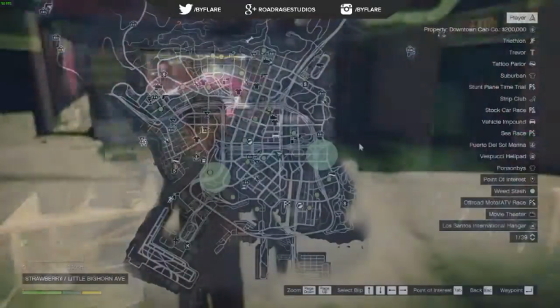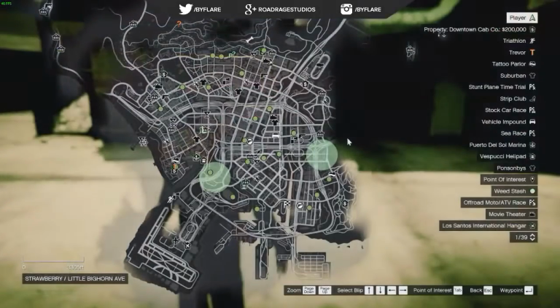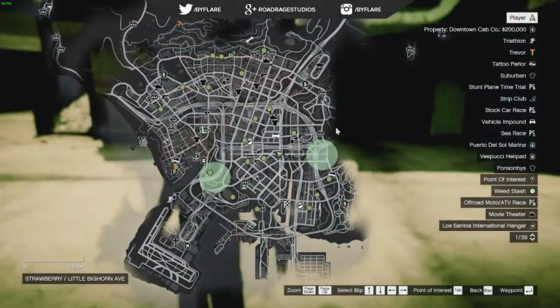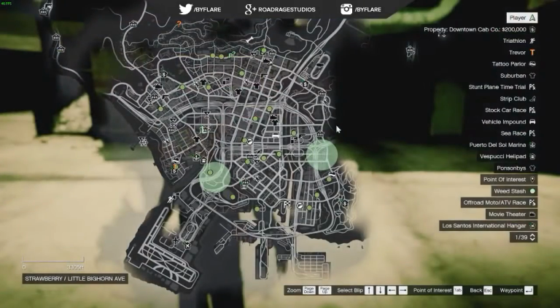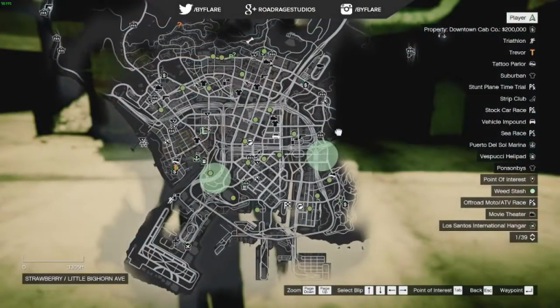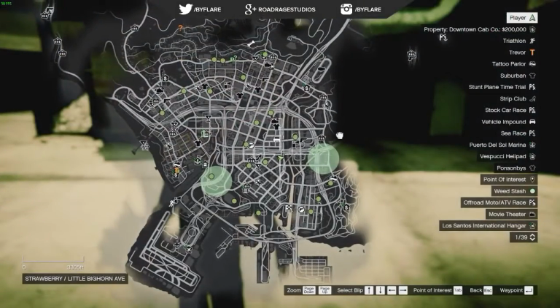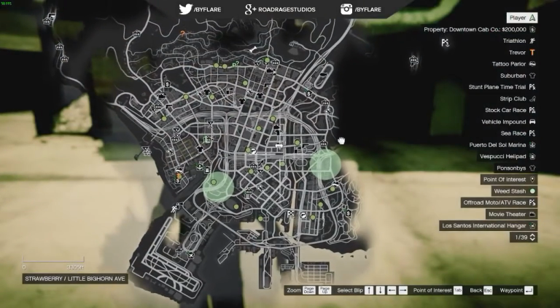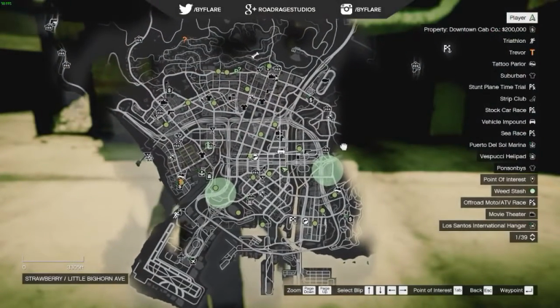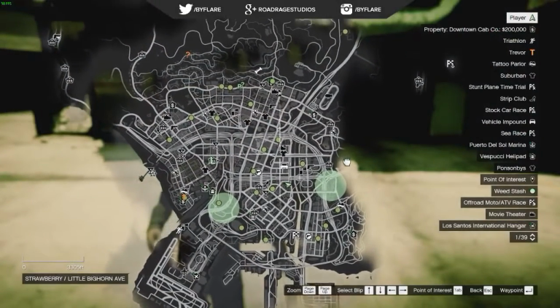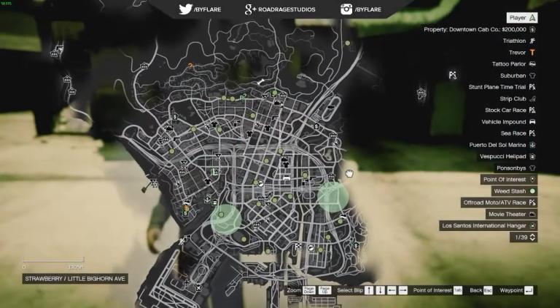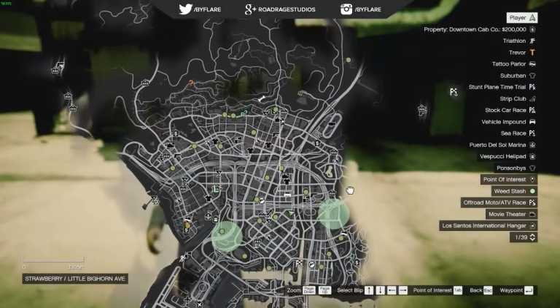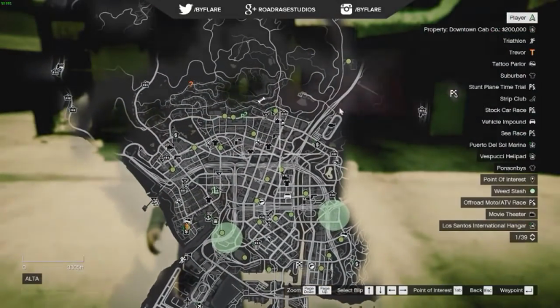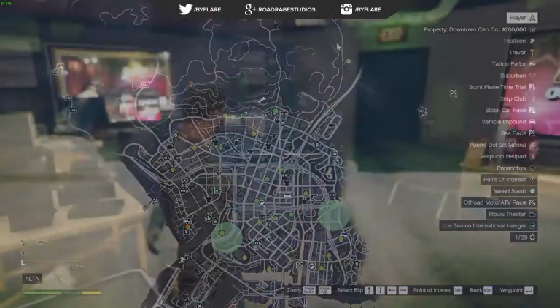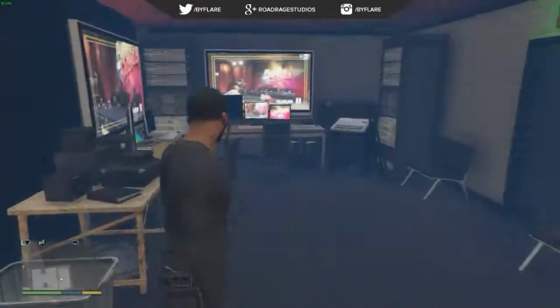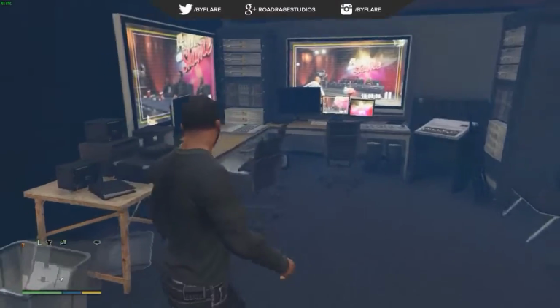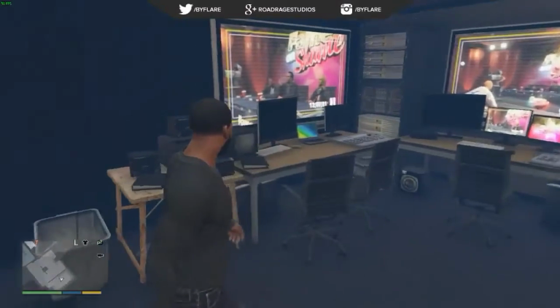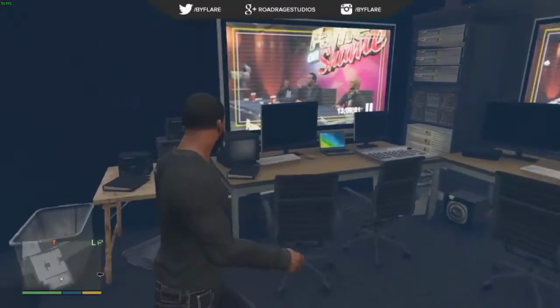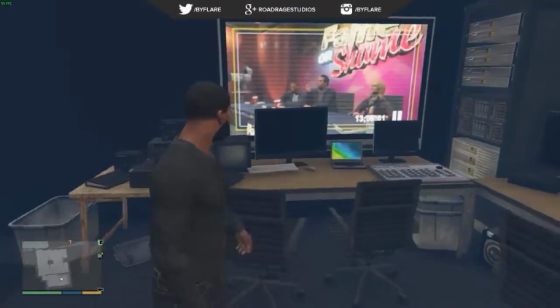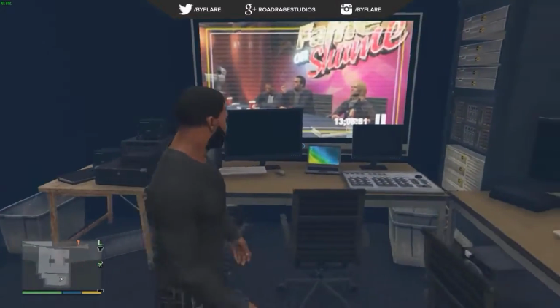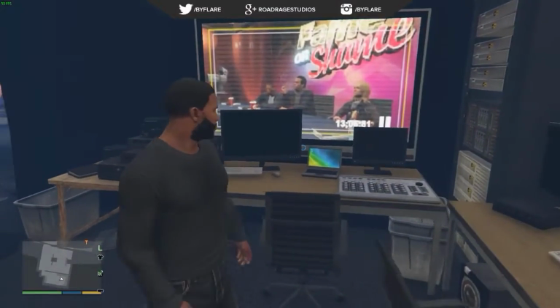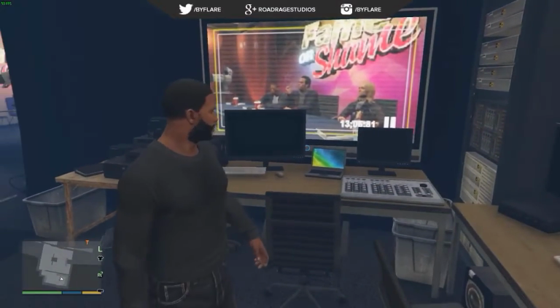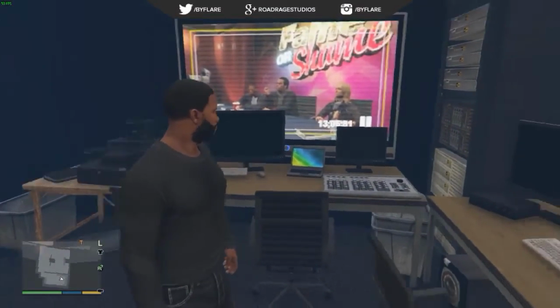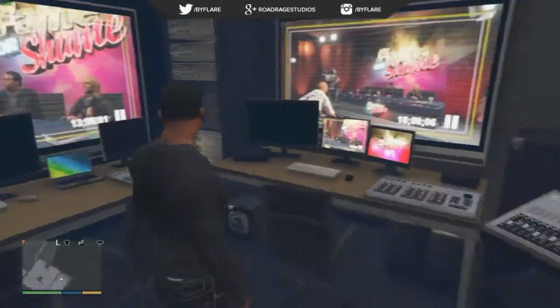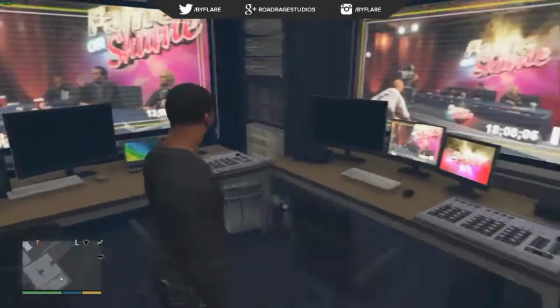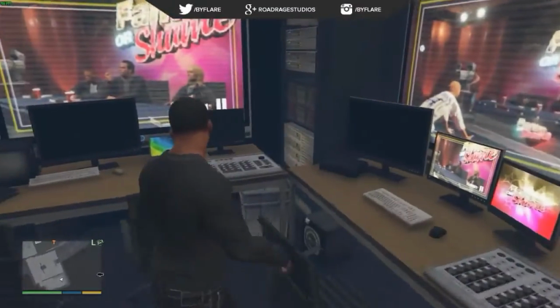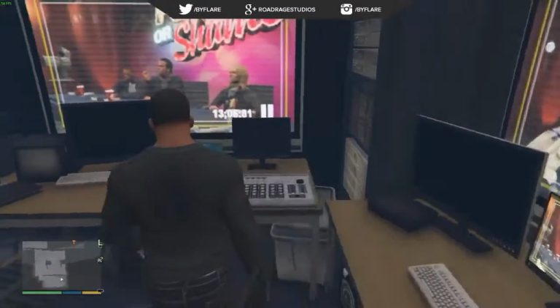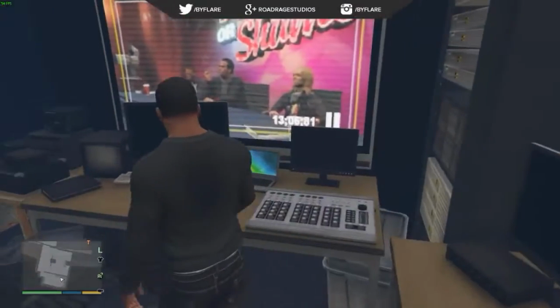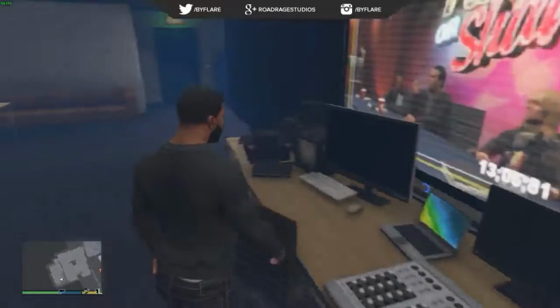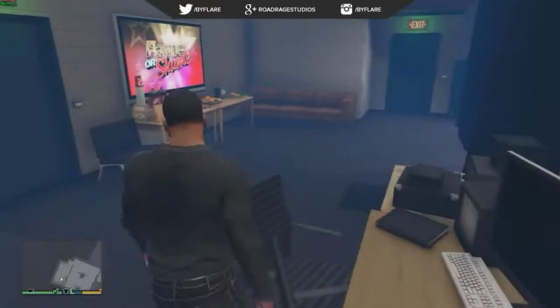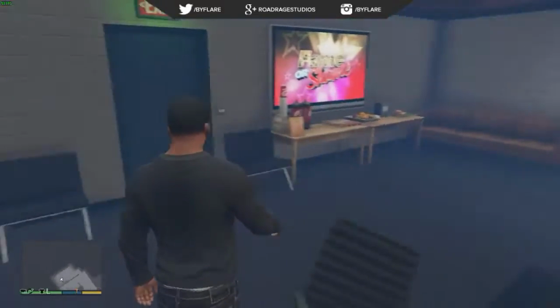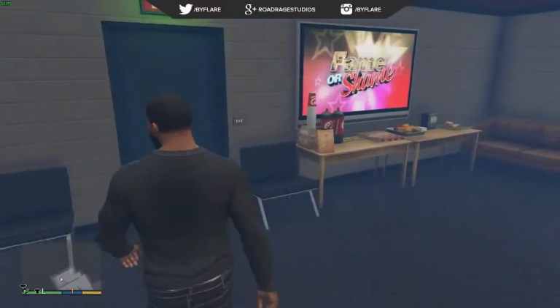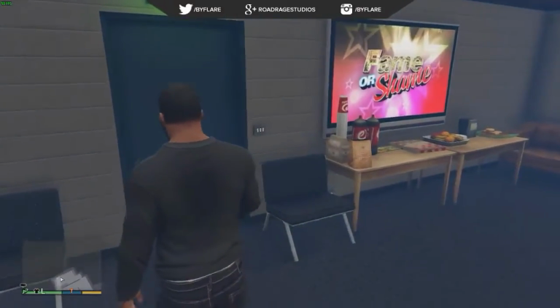Now, as you can see on screen now, the map does actually show all of the green dots, which are all of the unlocked places around the map, of which there are about 30. Some of which act a little bit differently, but most of them are very, very well modelled, and you can just walk in perfectly.